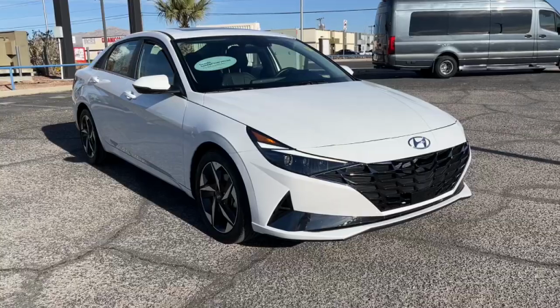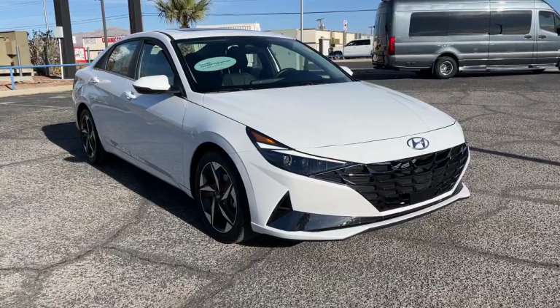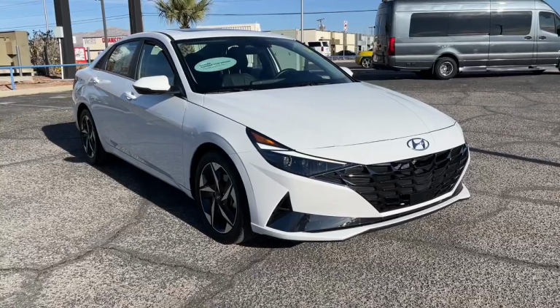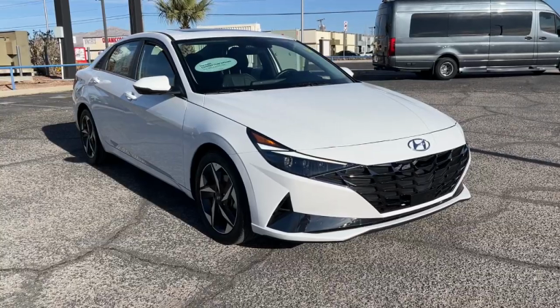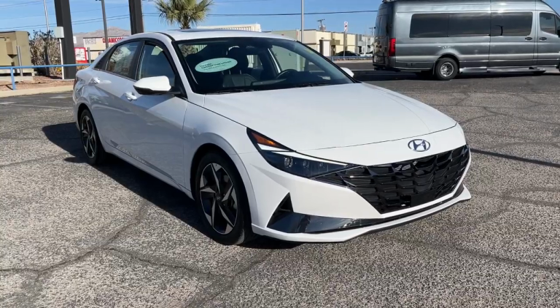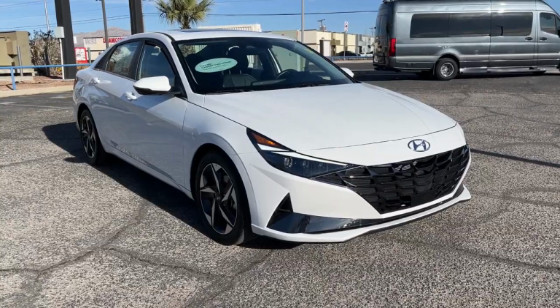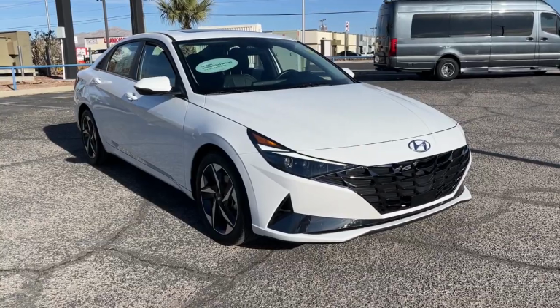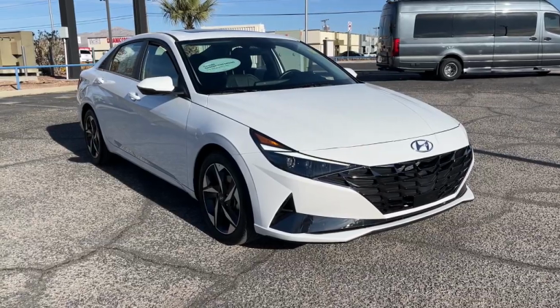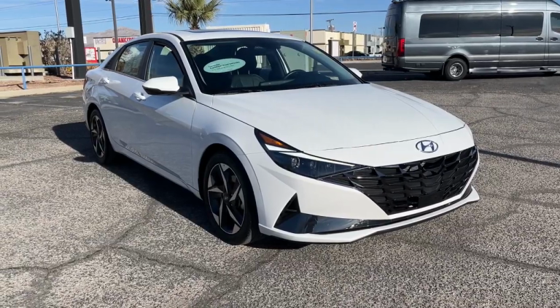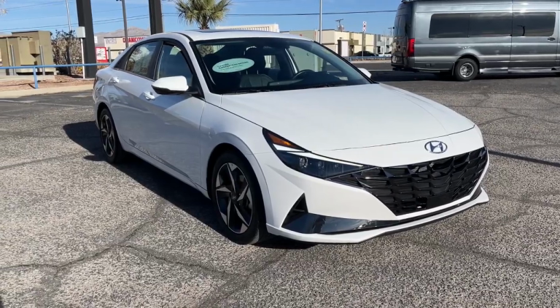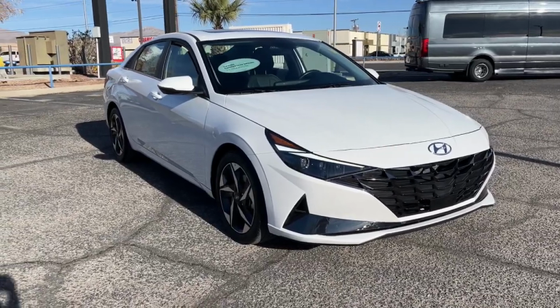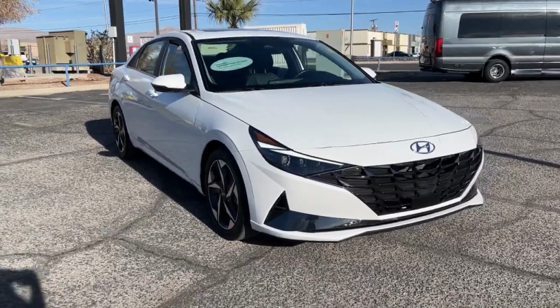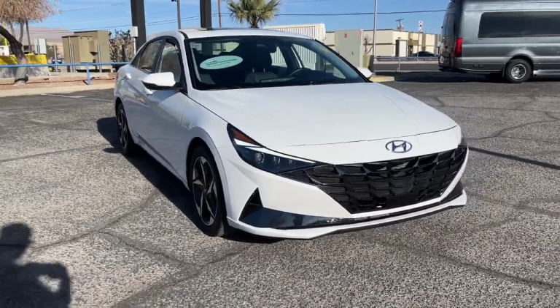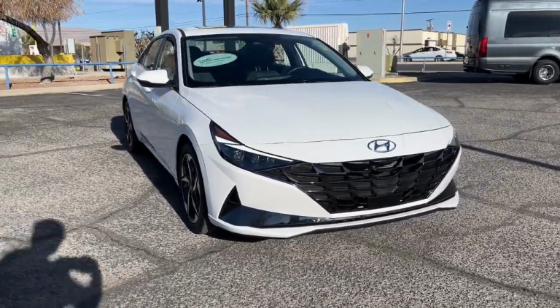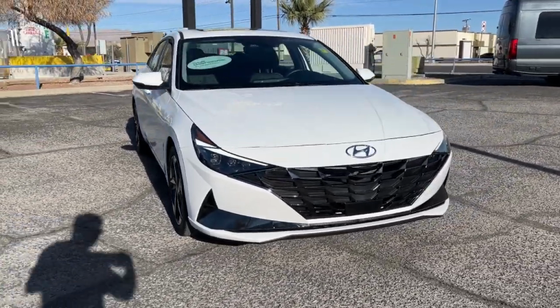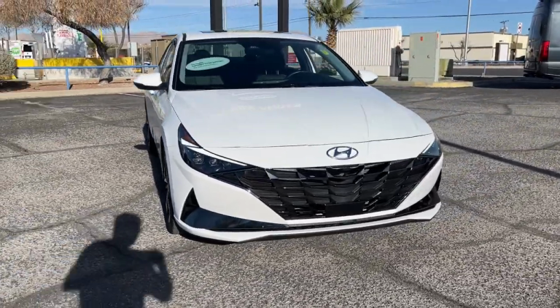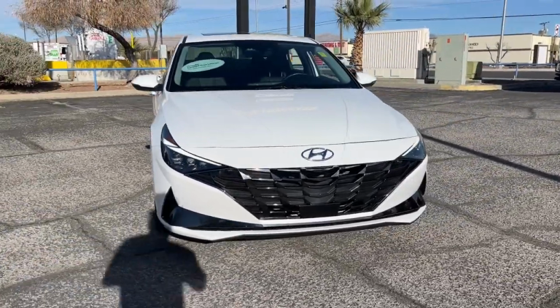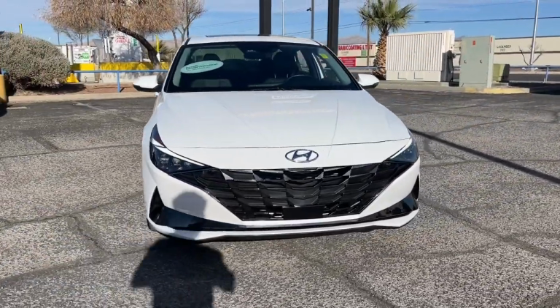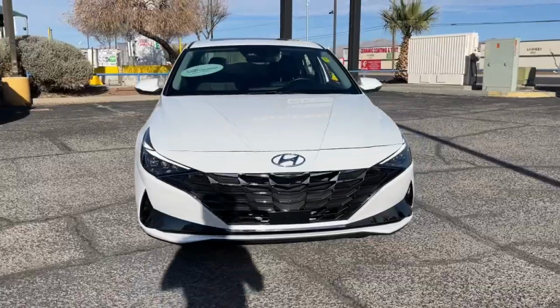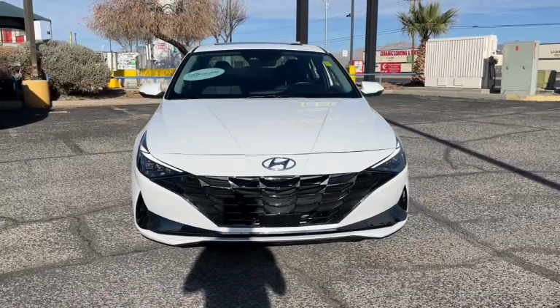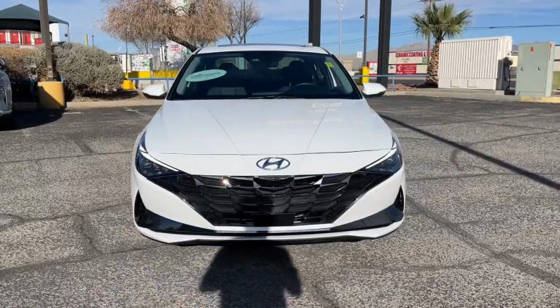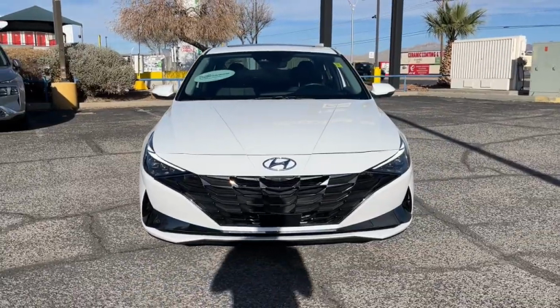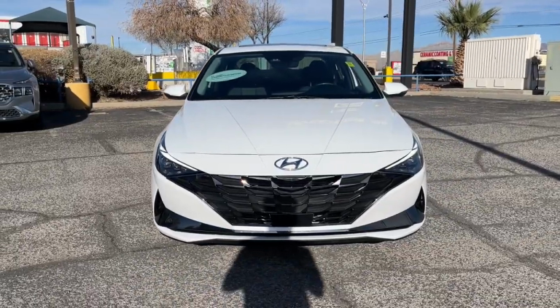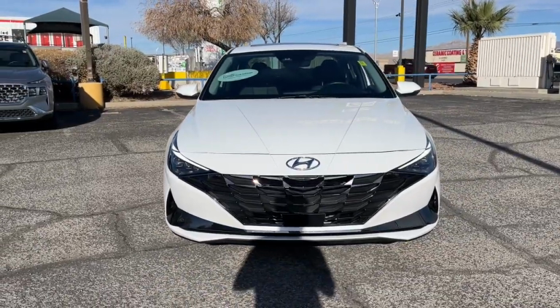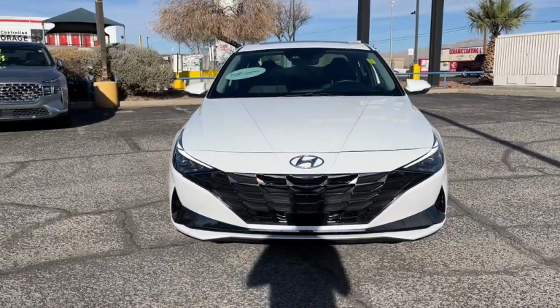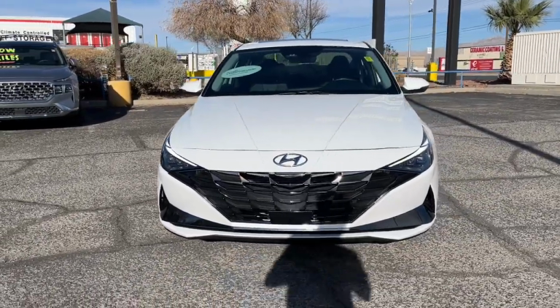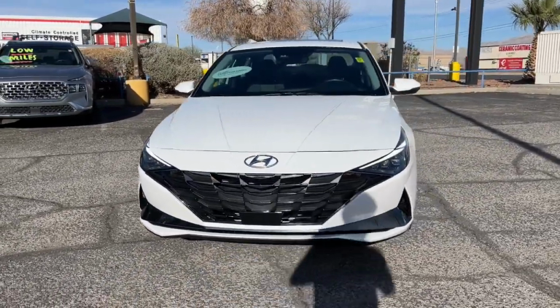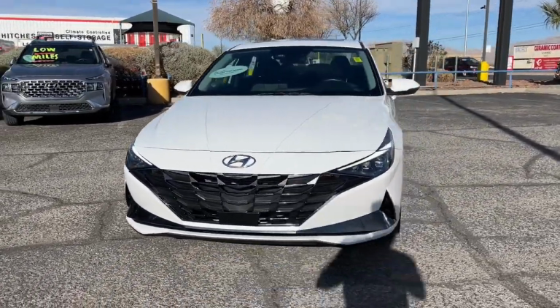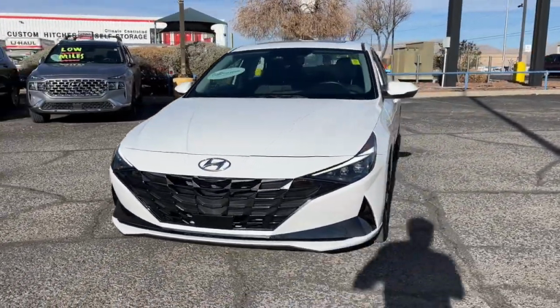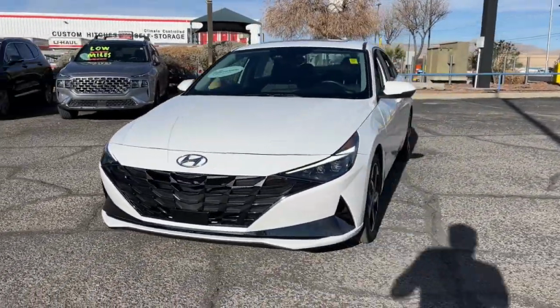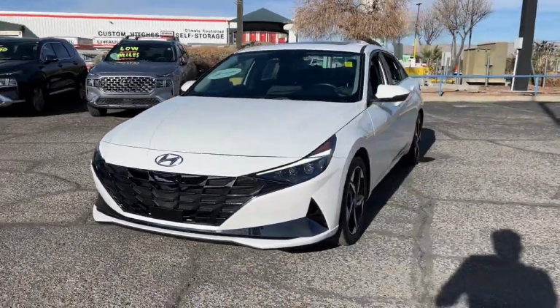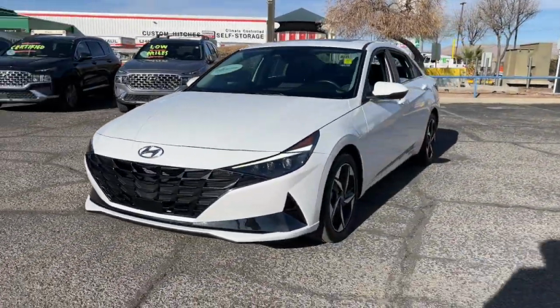Look no further than the 2023 Hyundai Elantra. With less than 10,000 miles on the odometer, this vehicle provides excellent value.